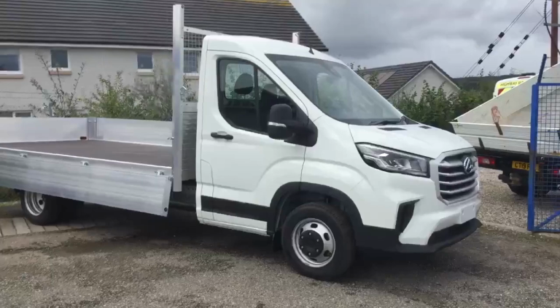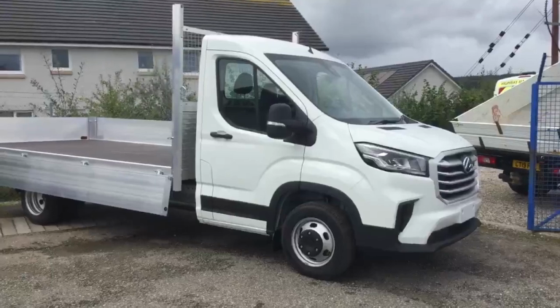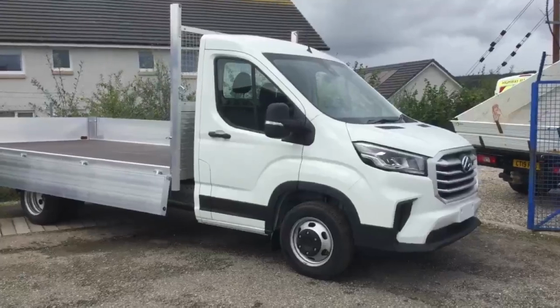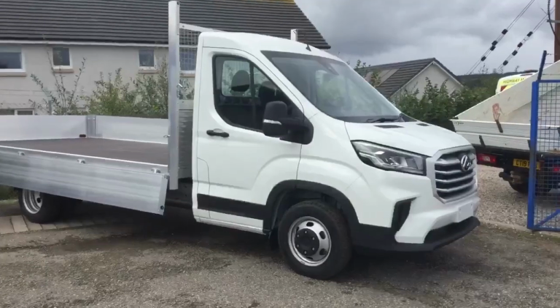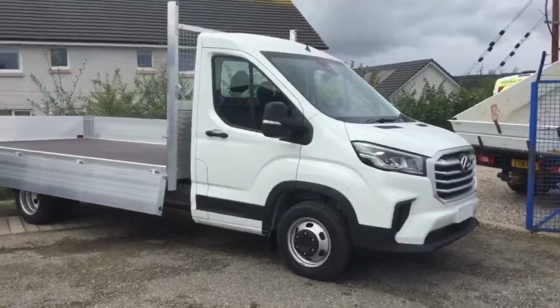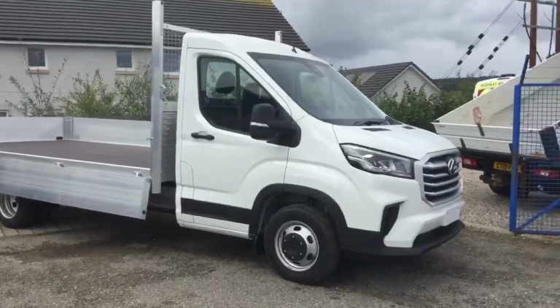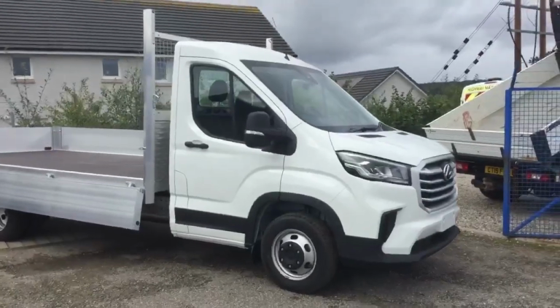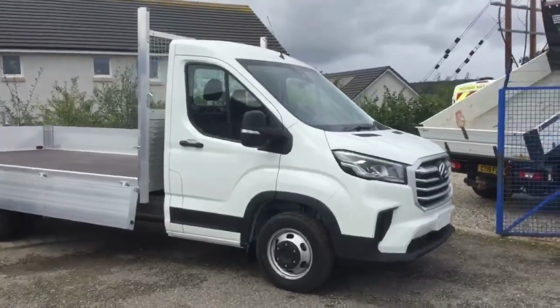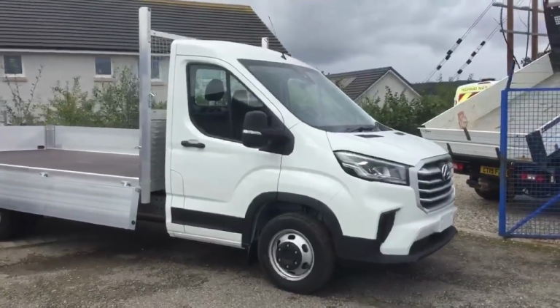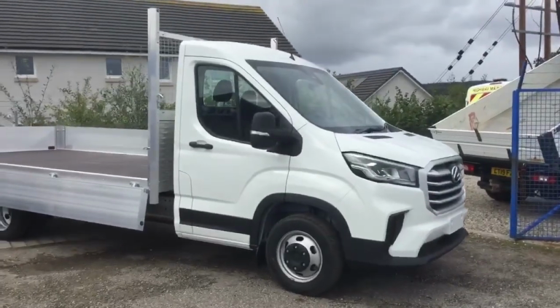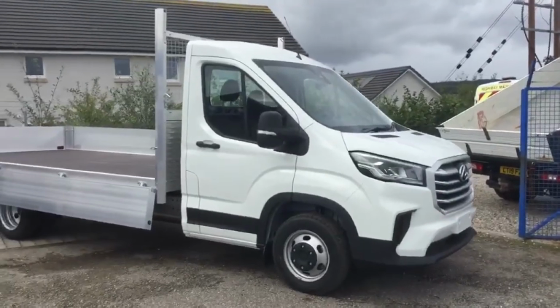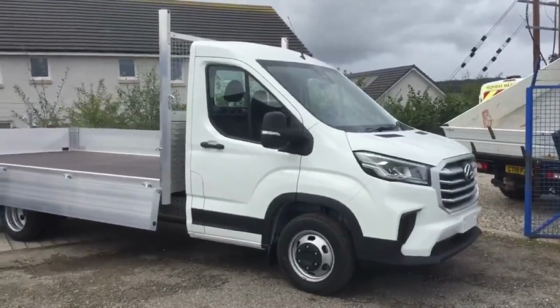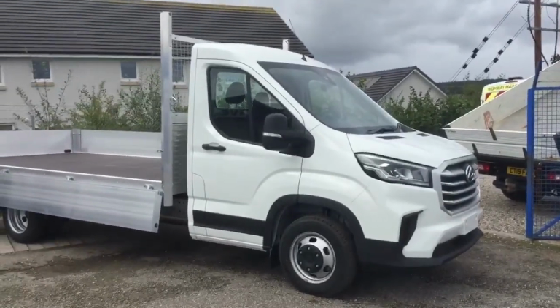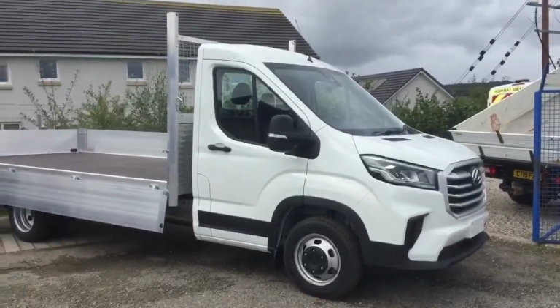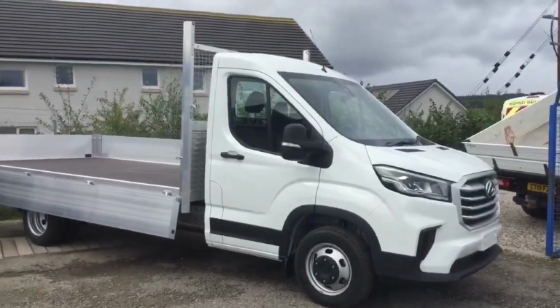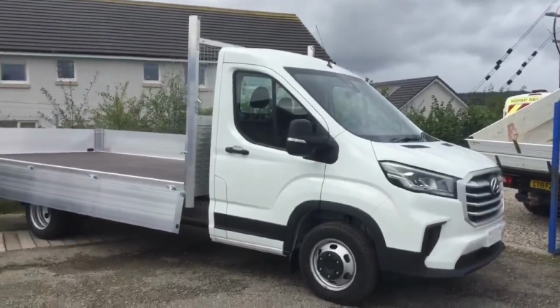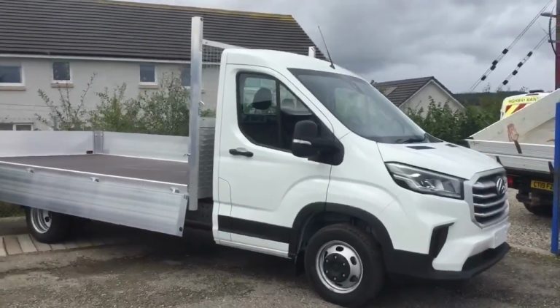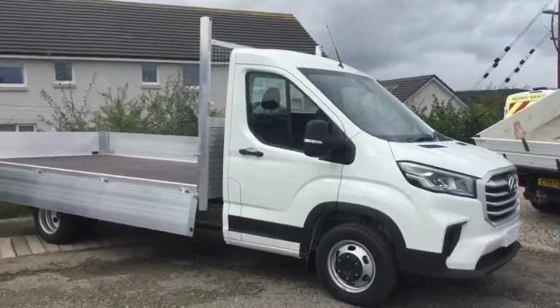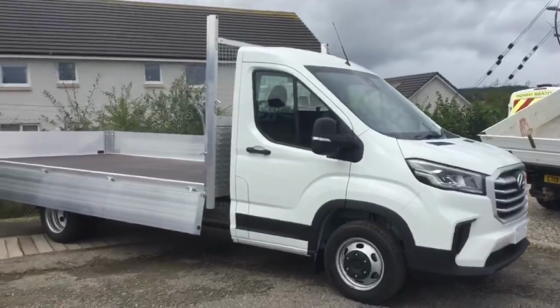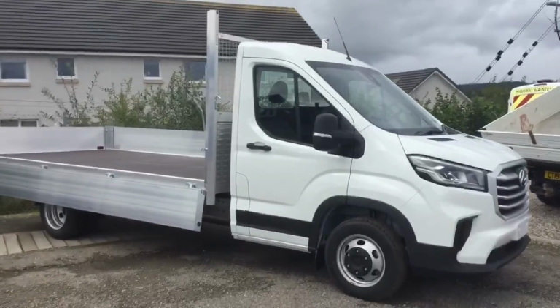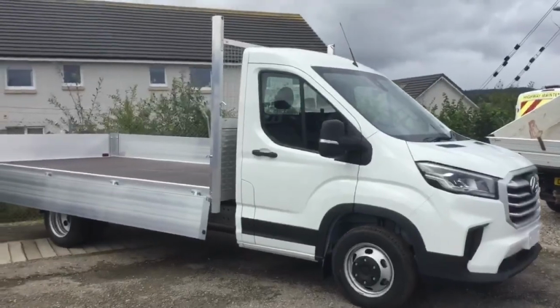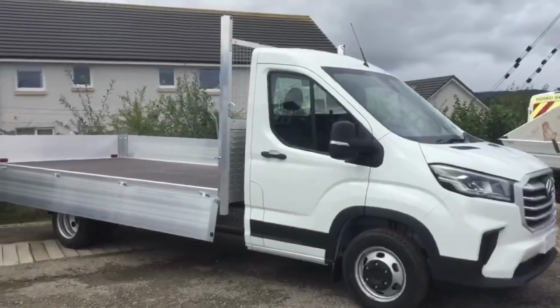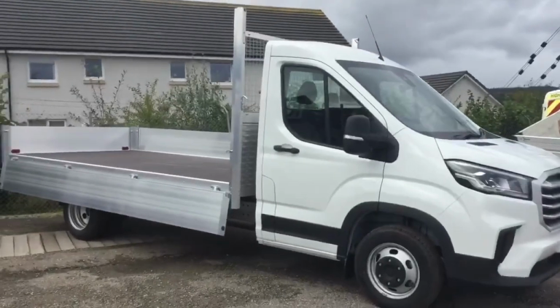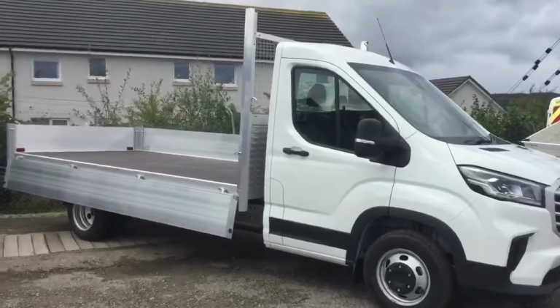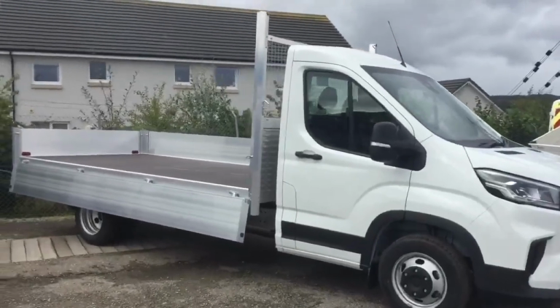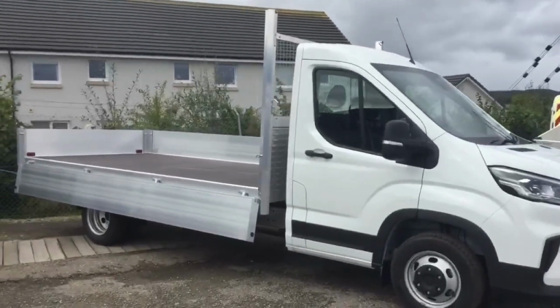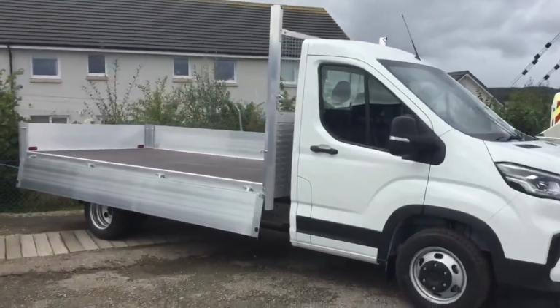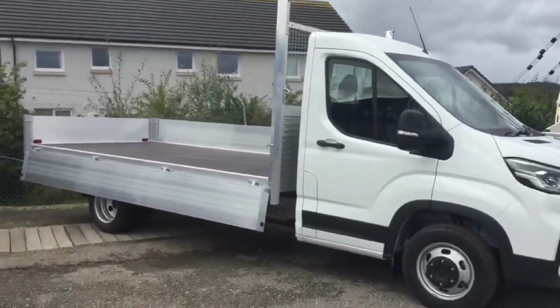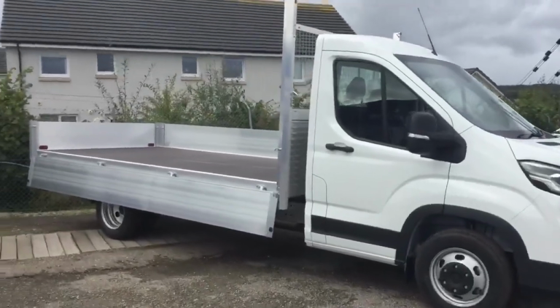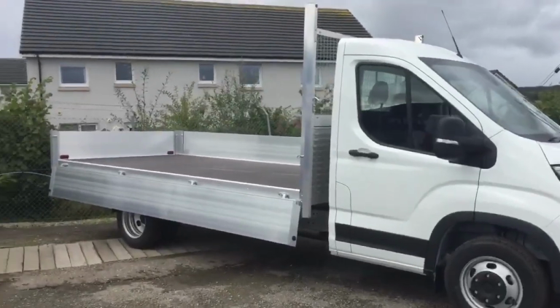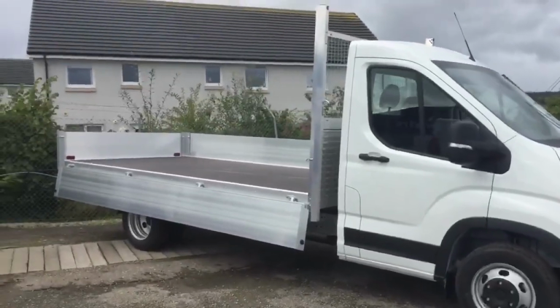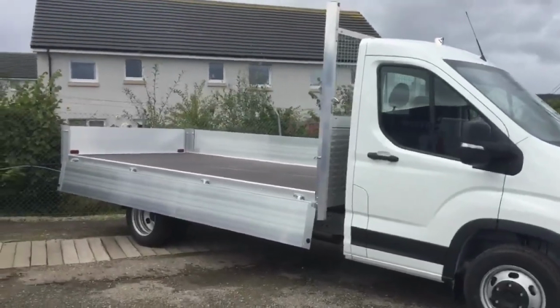Good morning. Welcome to AM Philip Maxxis in Conon Bridge. If you don't know where we are, we're on the Black Isle and just a stone's throw from Dingwall.